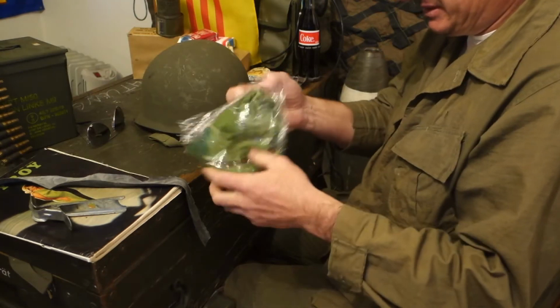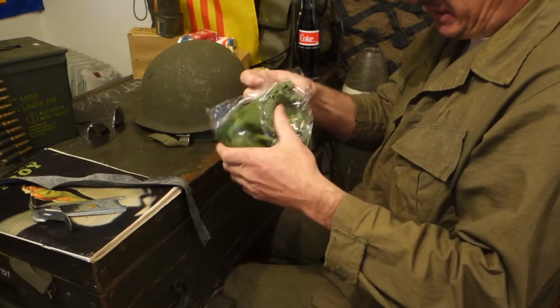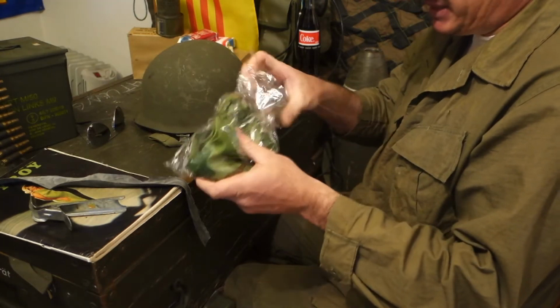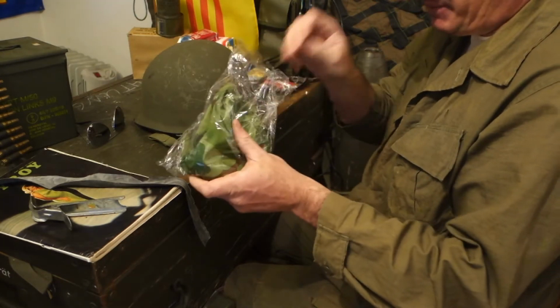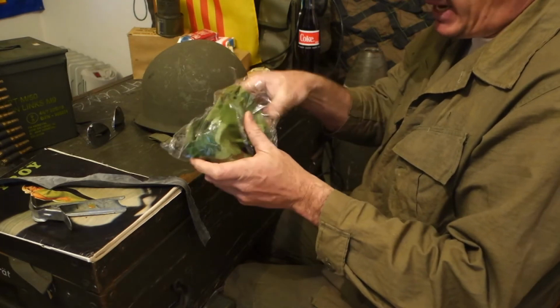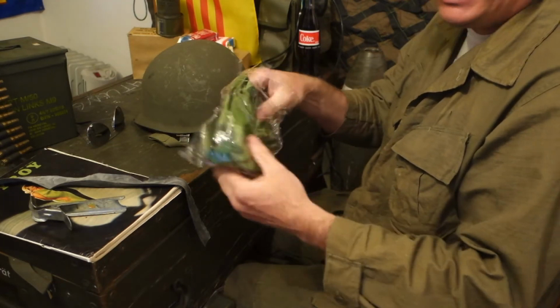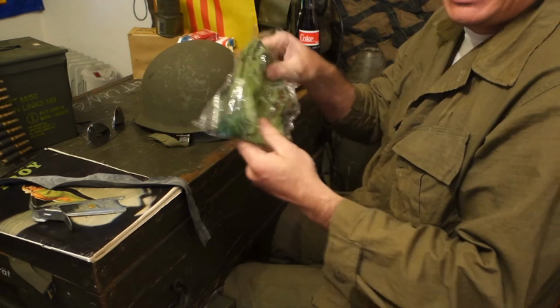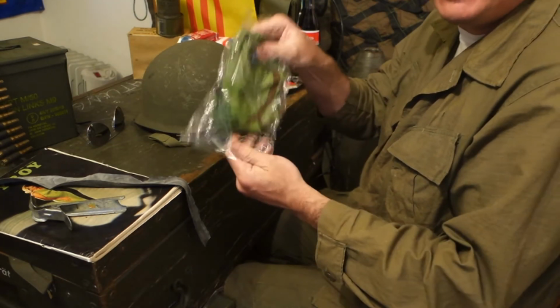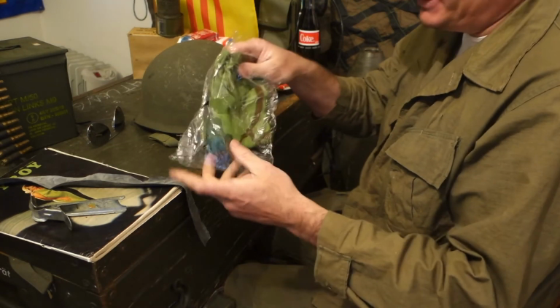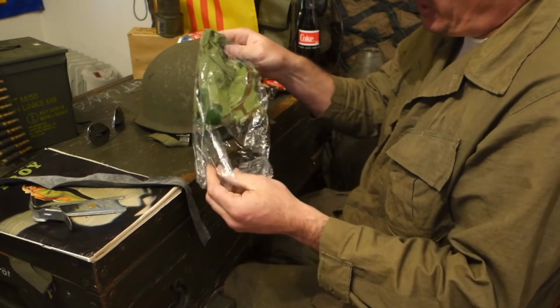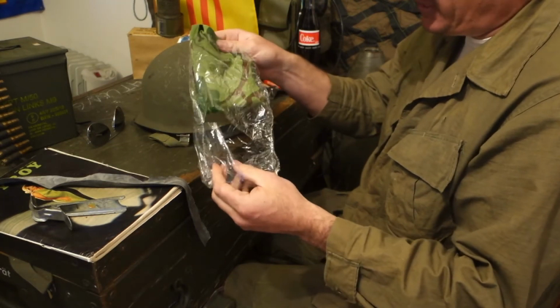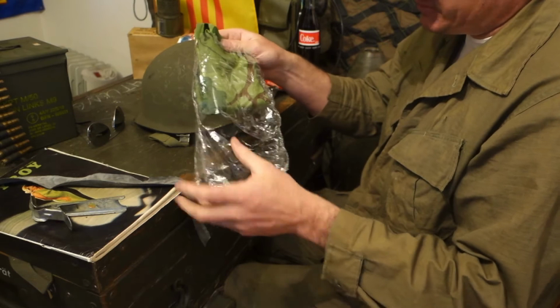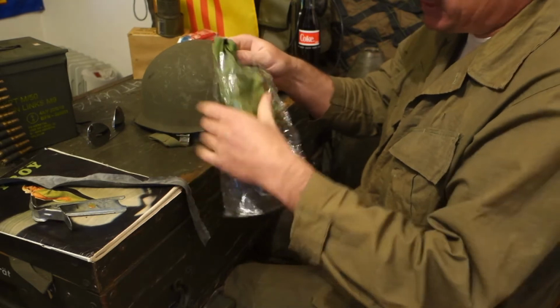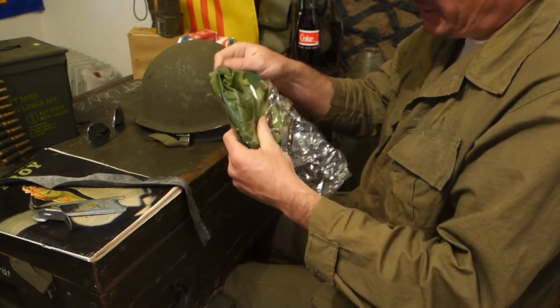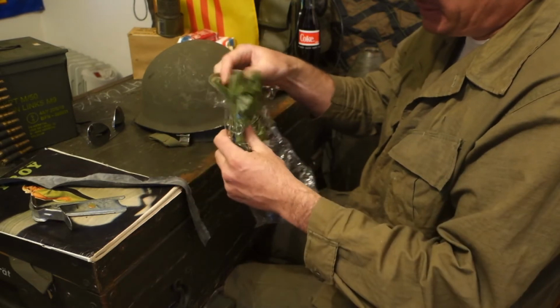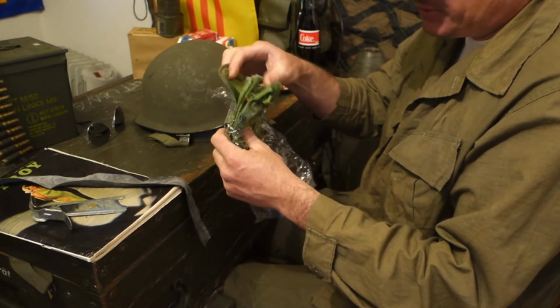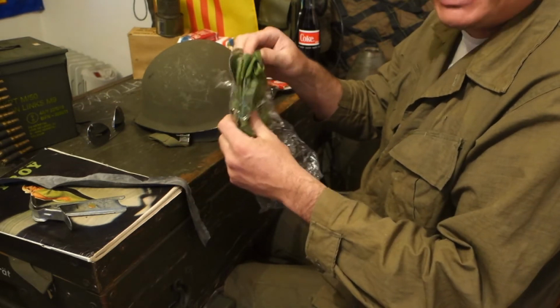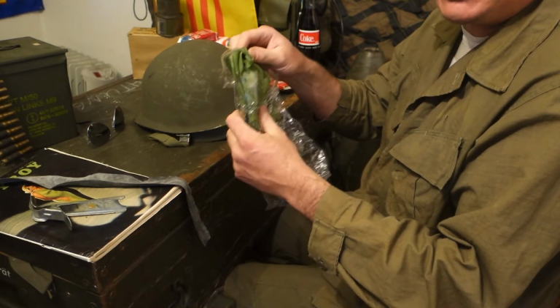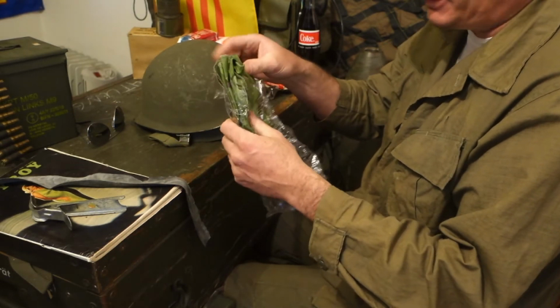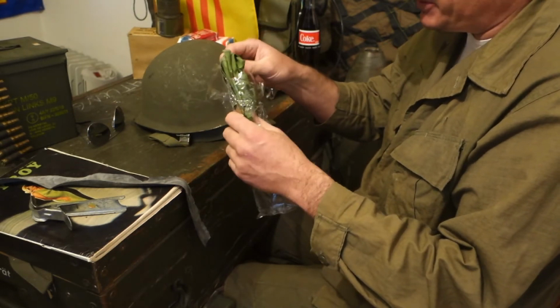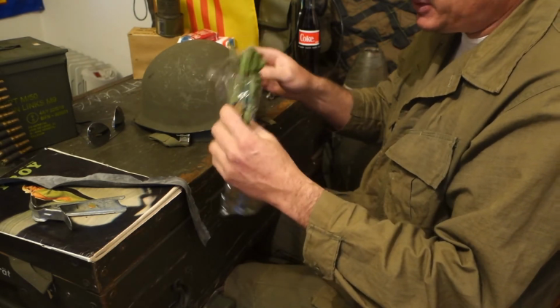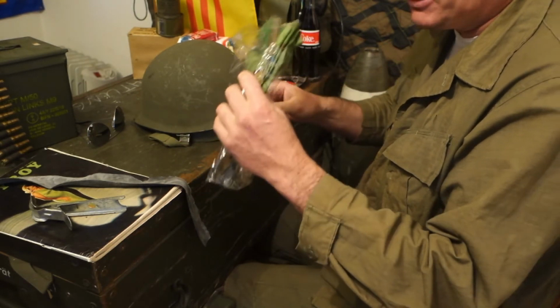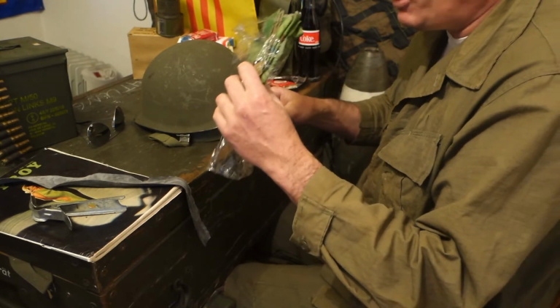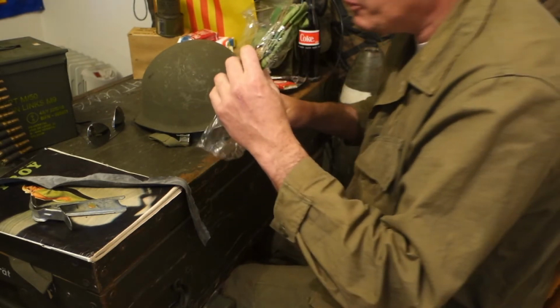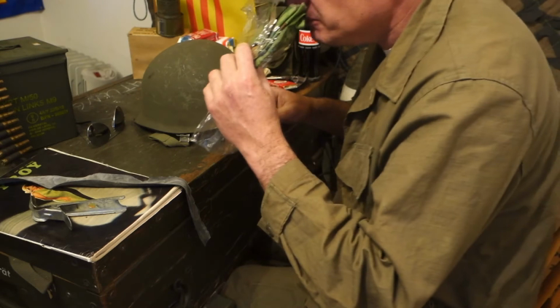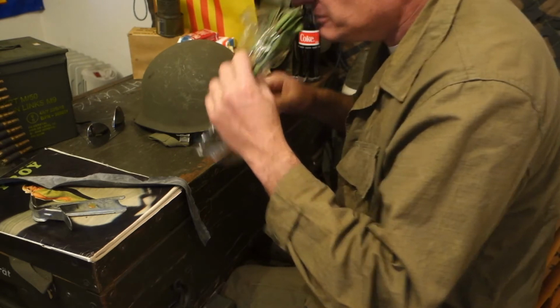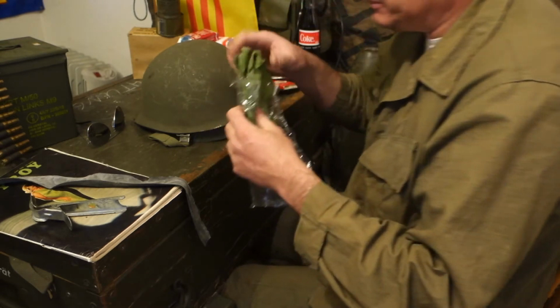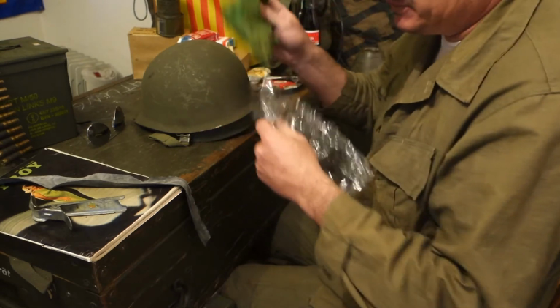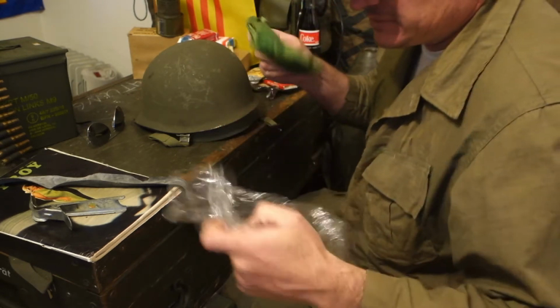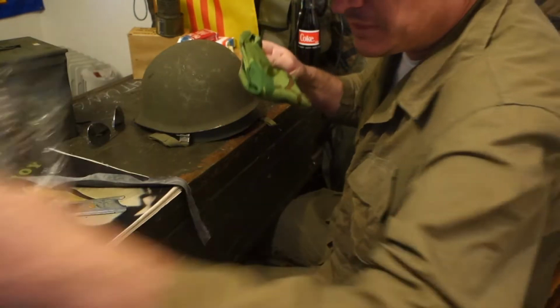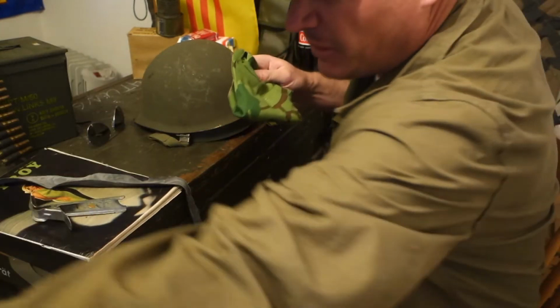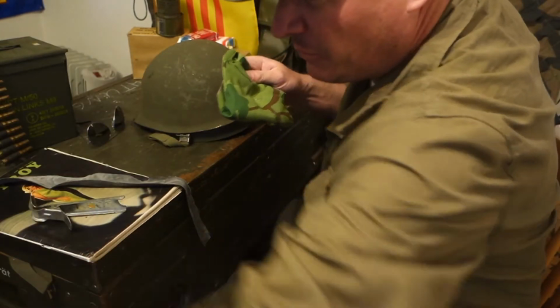We've now bought a replica from China. The original covers — the Vietnam Mitchell covers — have gotten really expensive. It probably comes from the Wuhan province. No Corona.